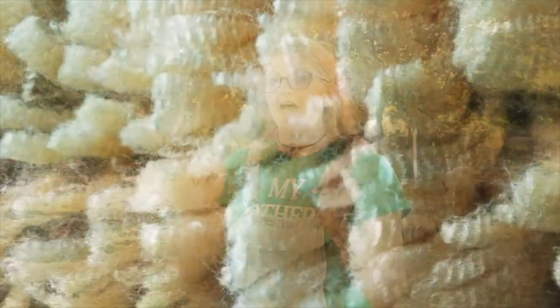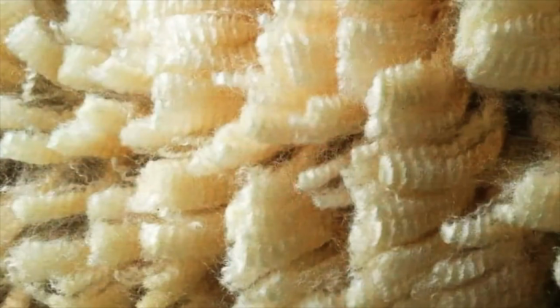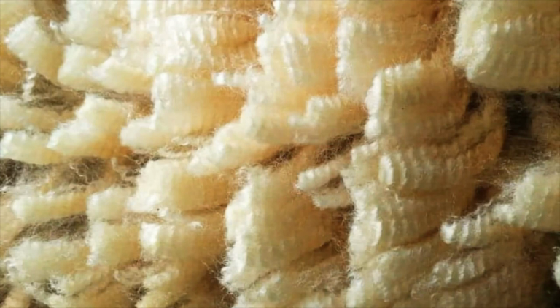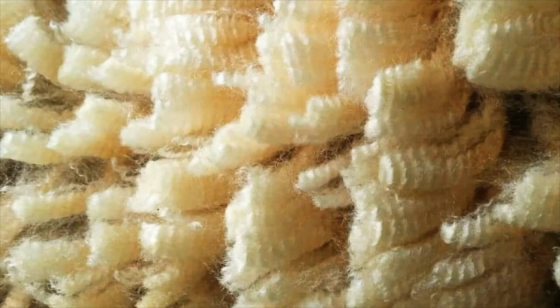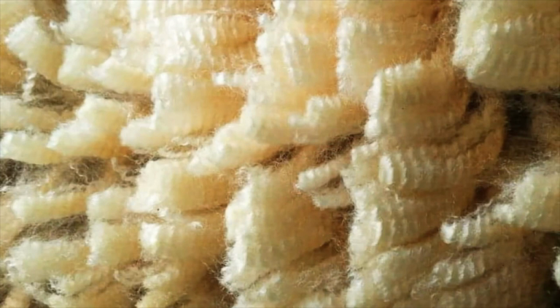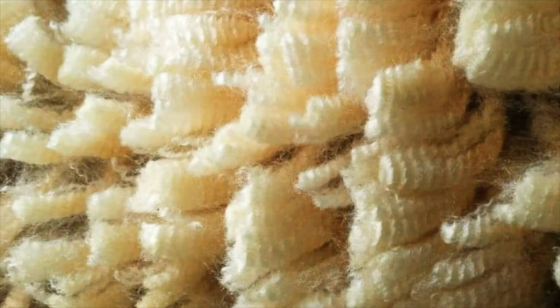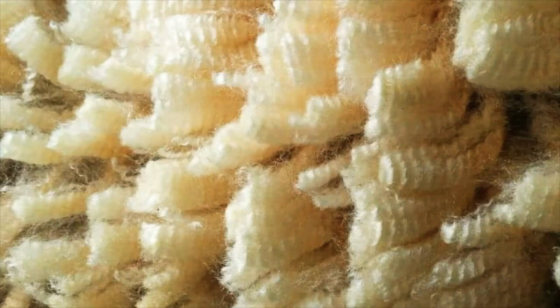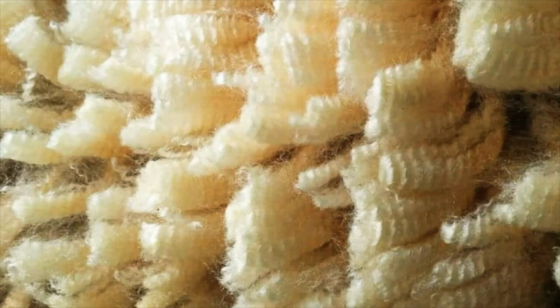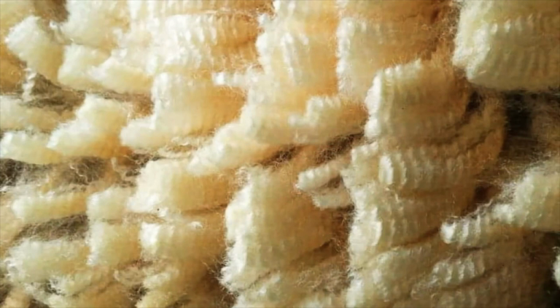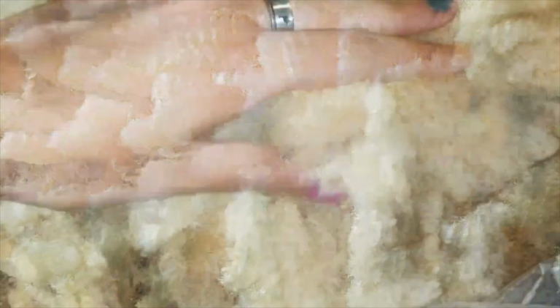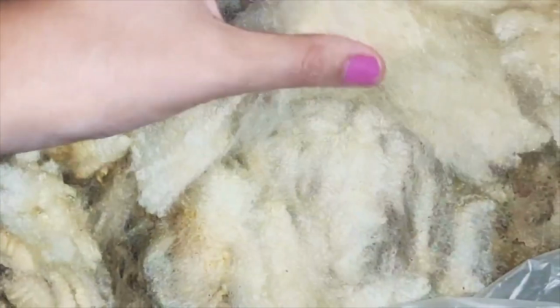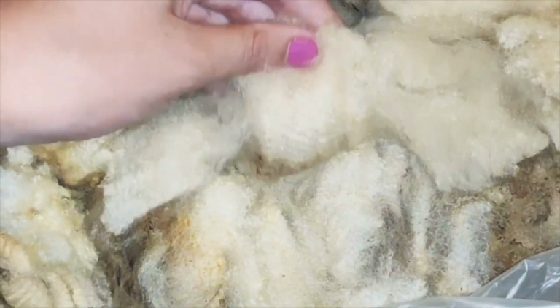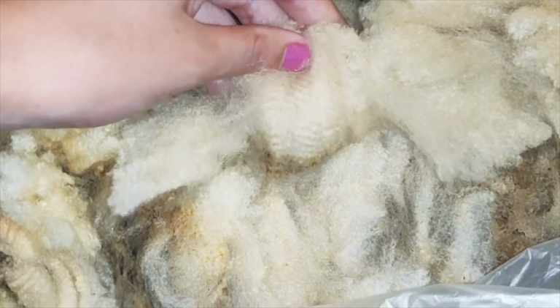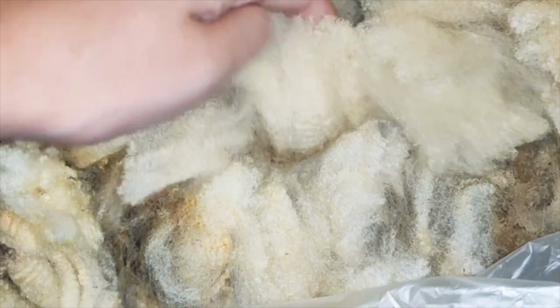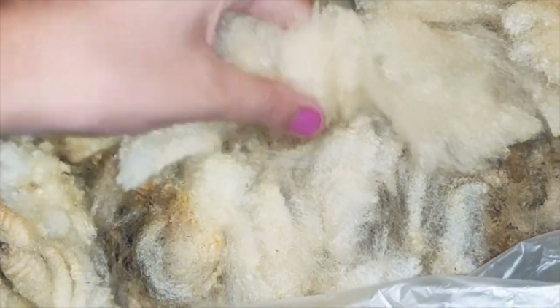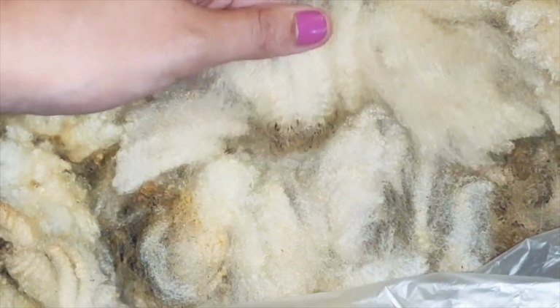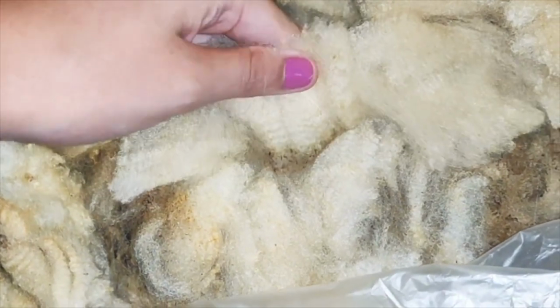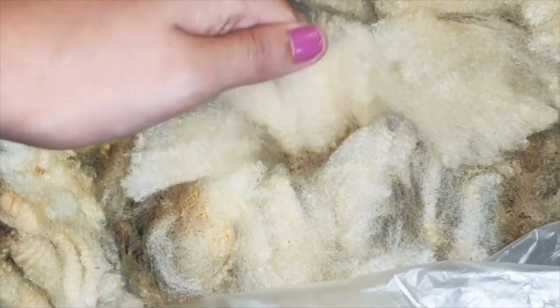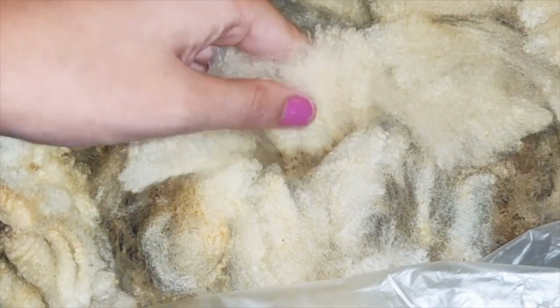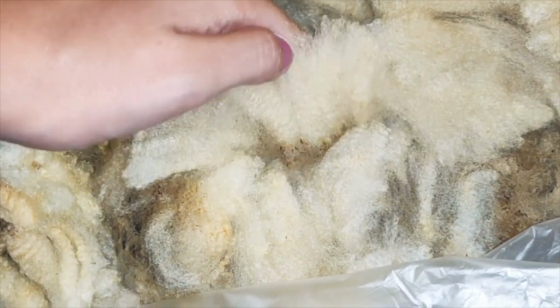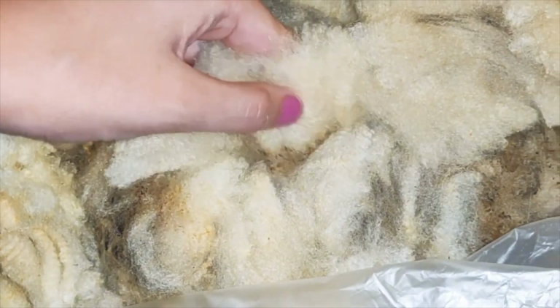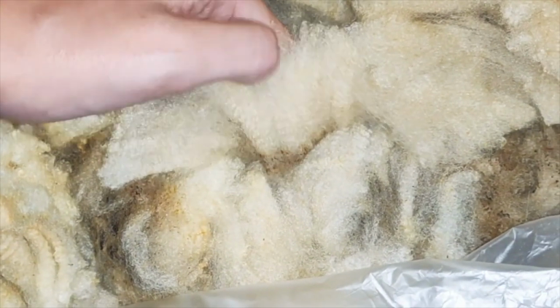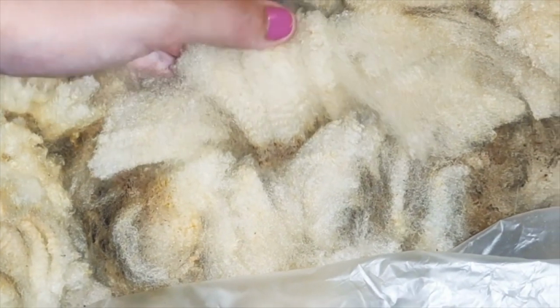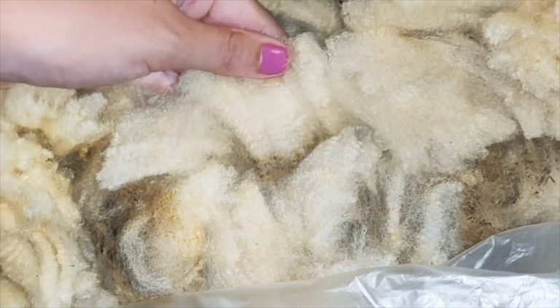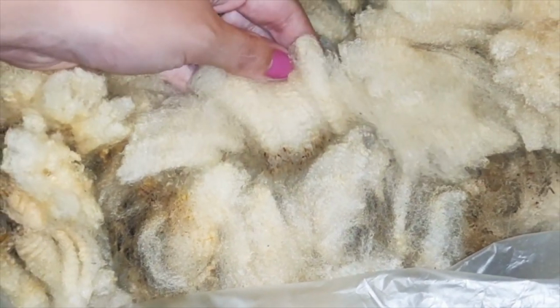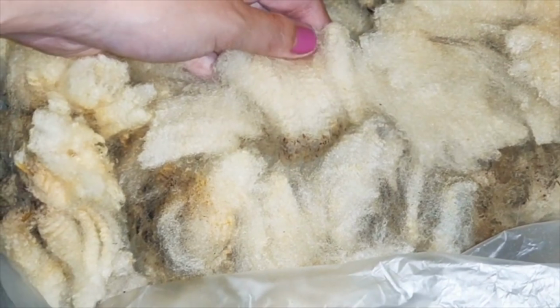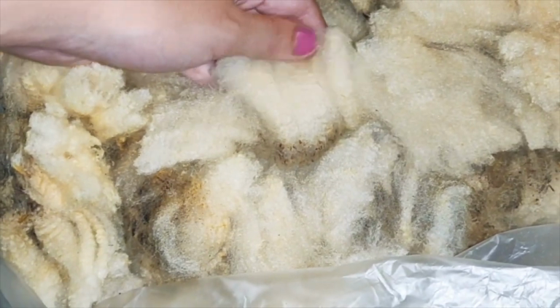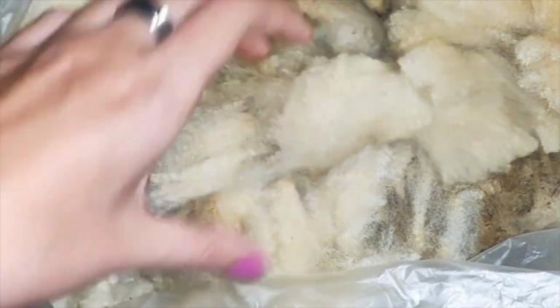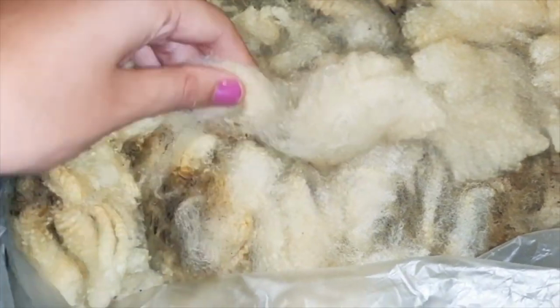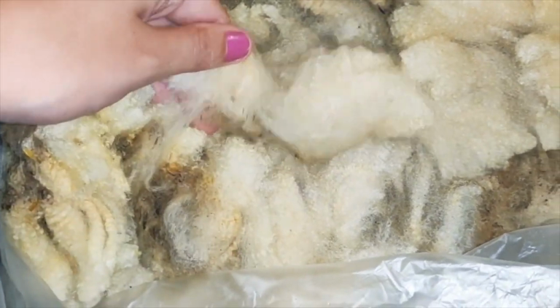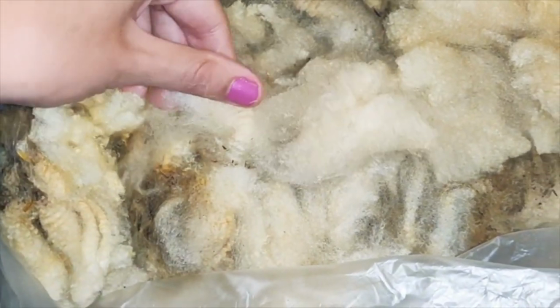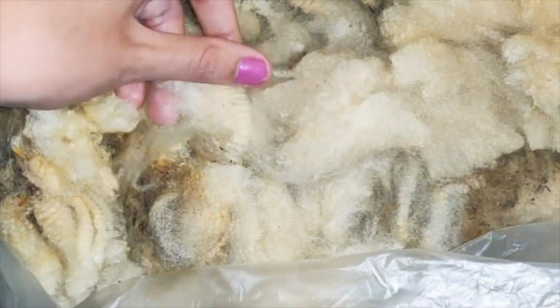Our Cordales are mostly used for their wool. Cordale fleeces can be described as a bright medium to fine fleece with a very definitive crimp. It's a very high yielding fleece, which makes it a popular choice with wool workers all around the world.